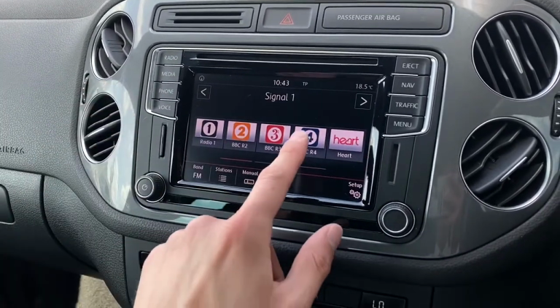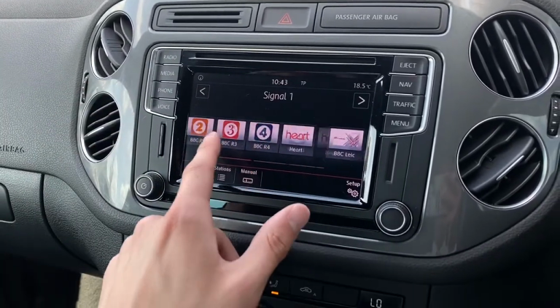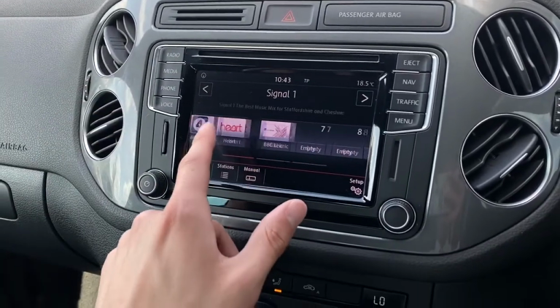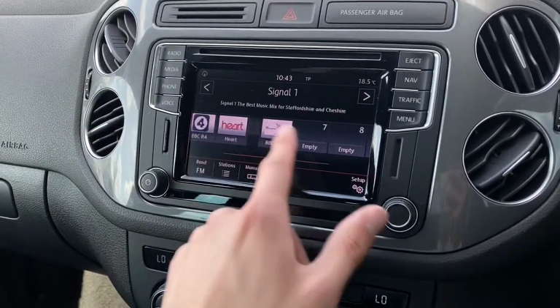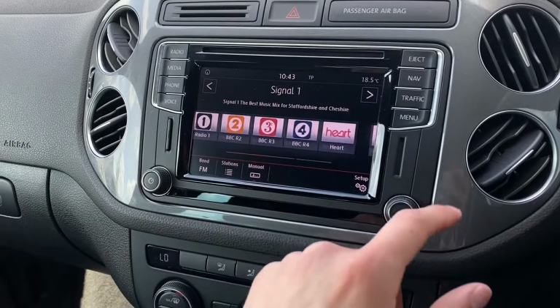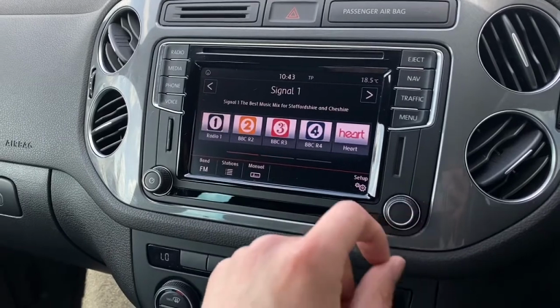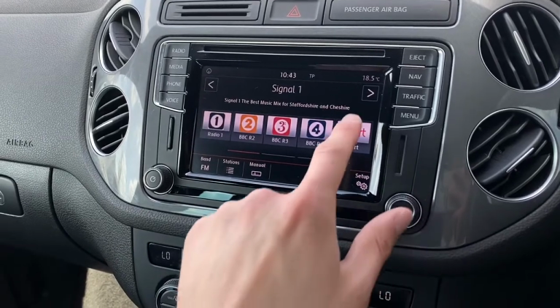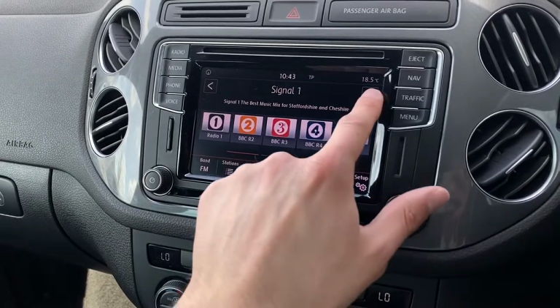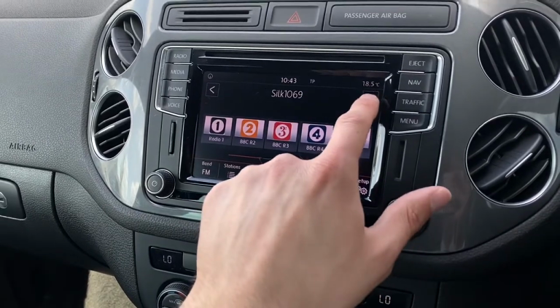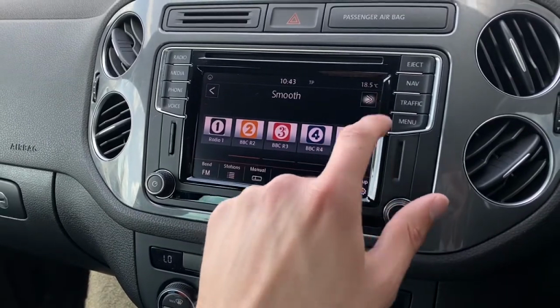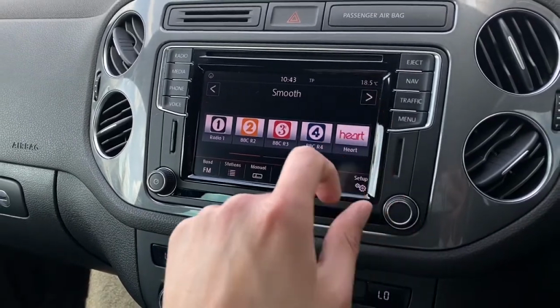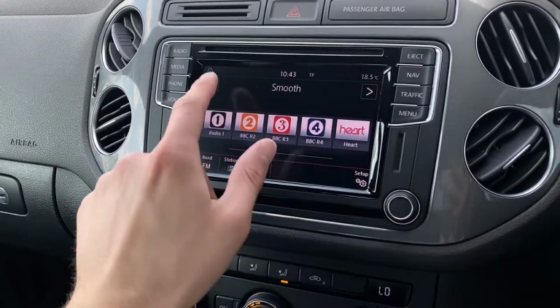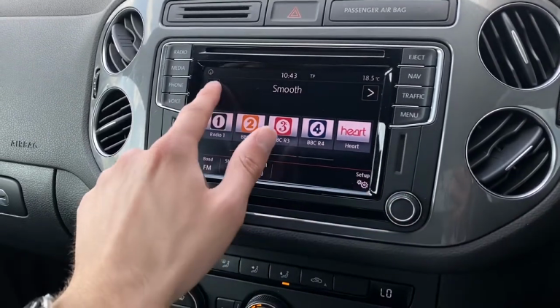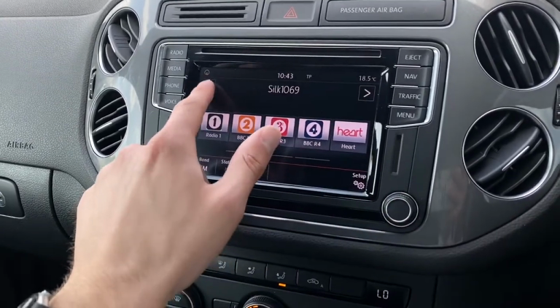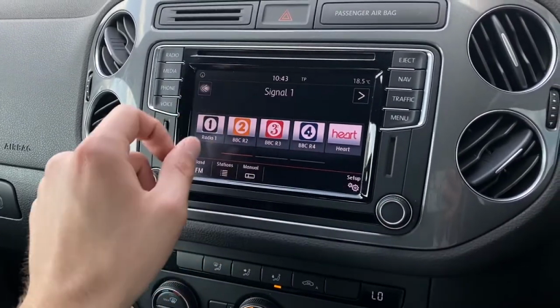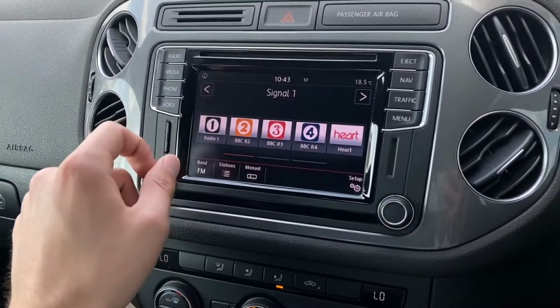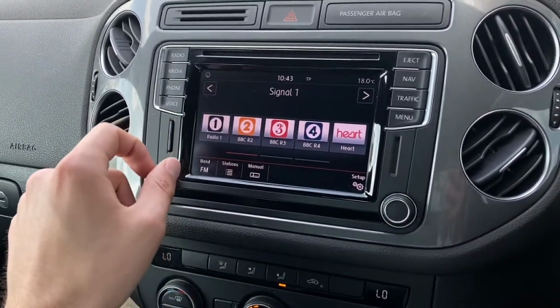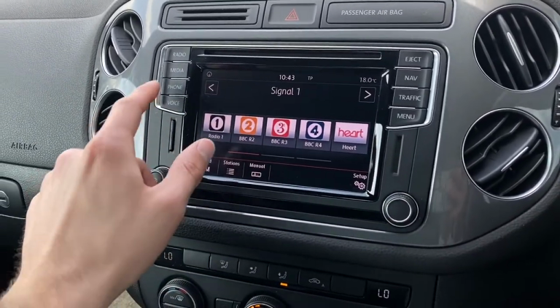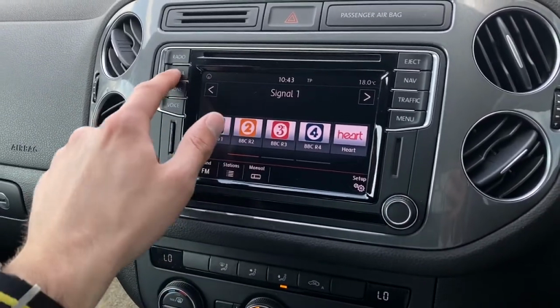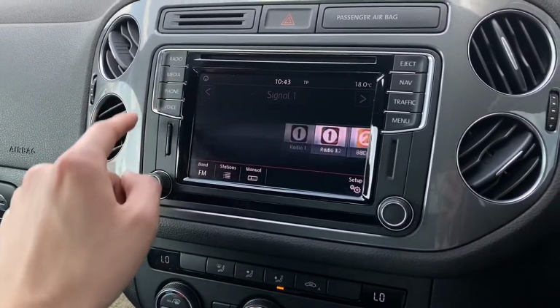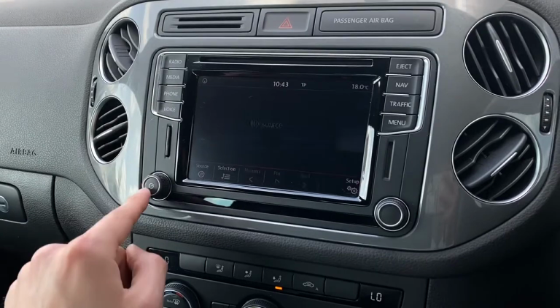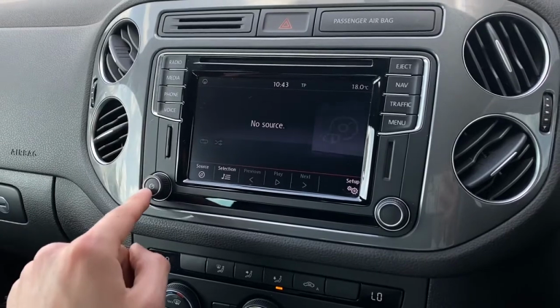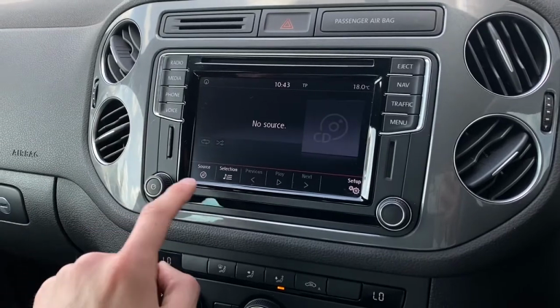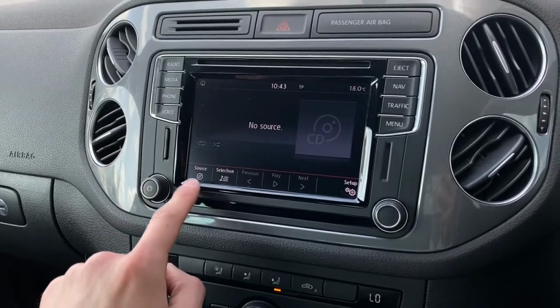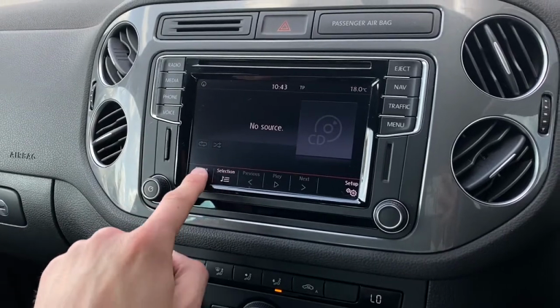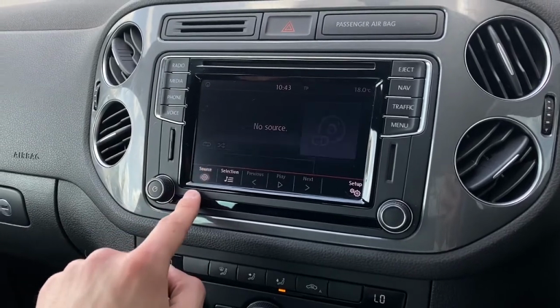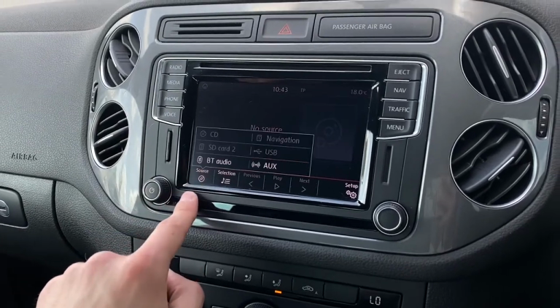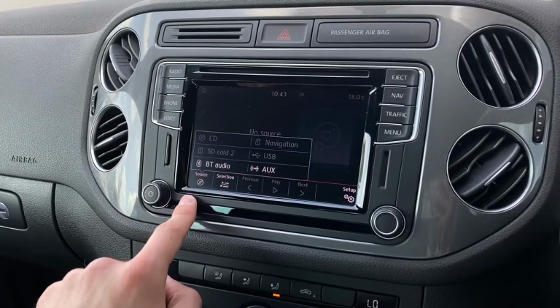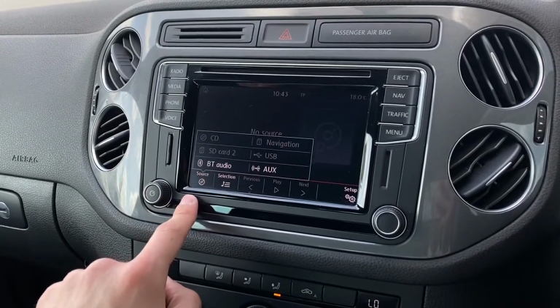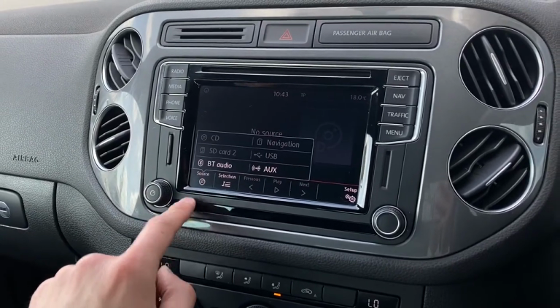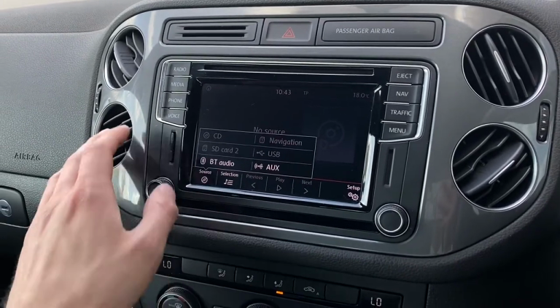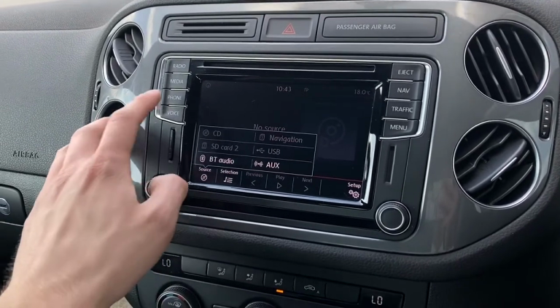Radio allows you to choose from a wide array of your favourite radio stations, meaning that you will never miss a beat, whereas media allows you to connect external devices for additional media.